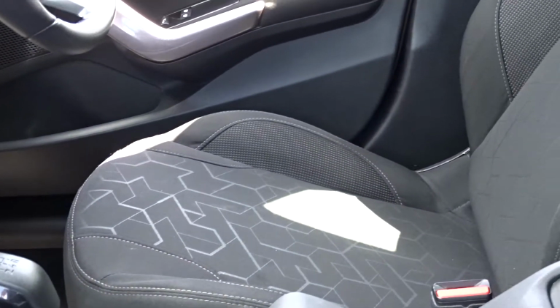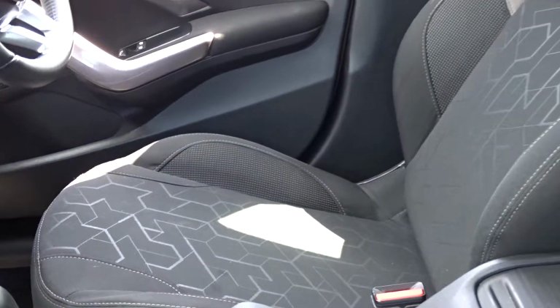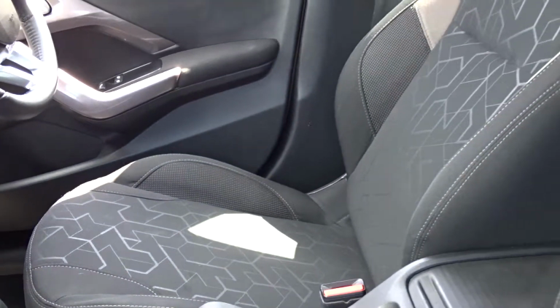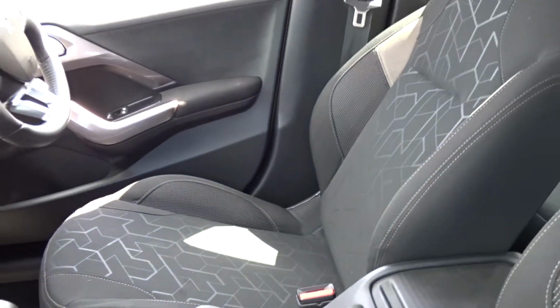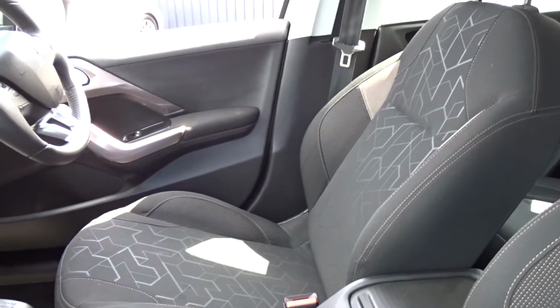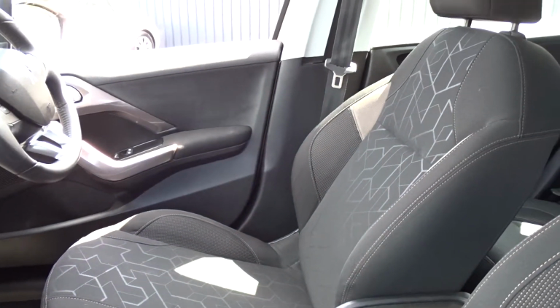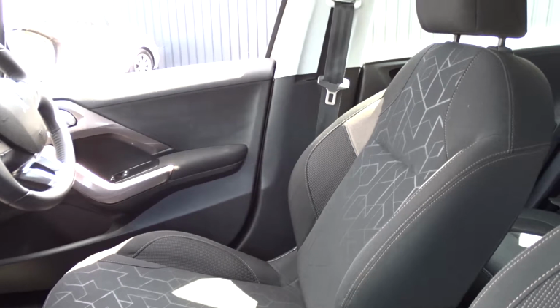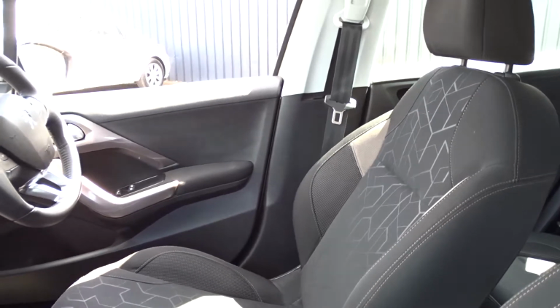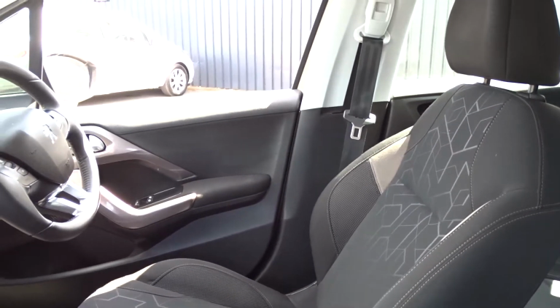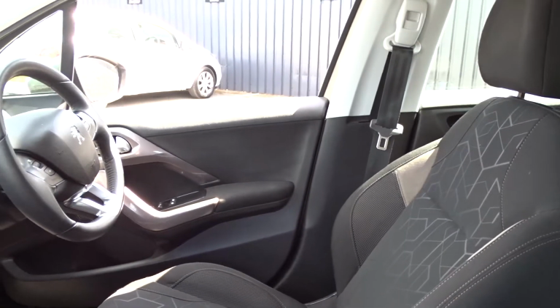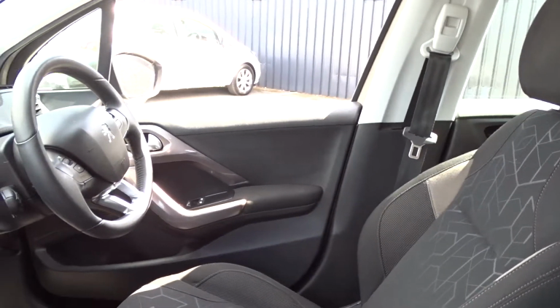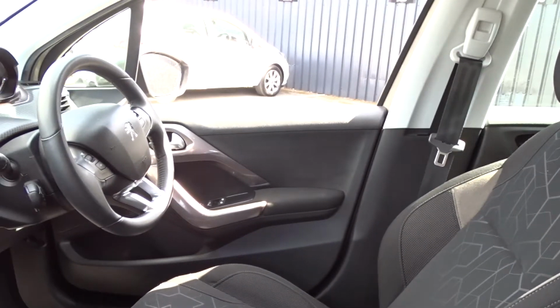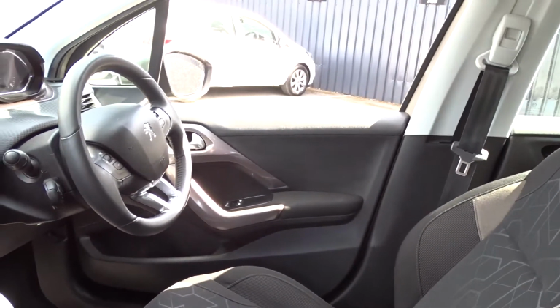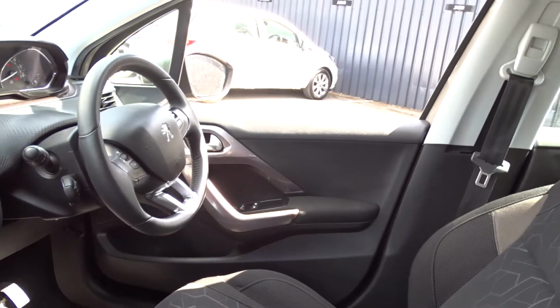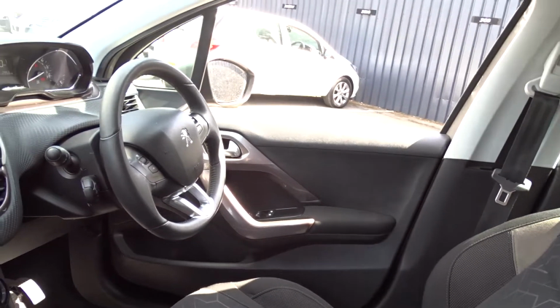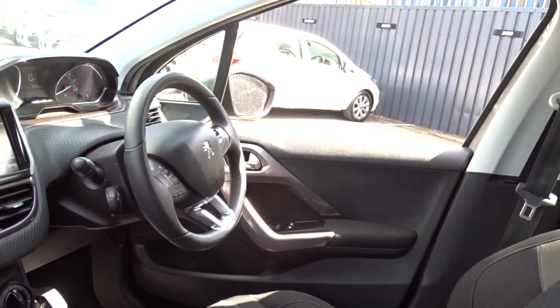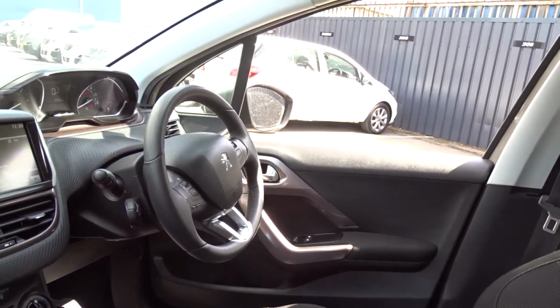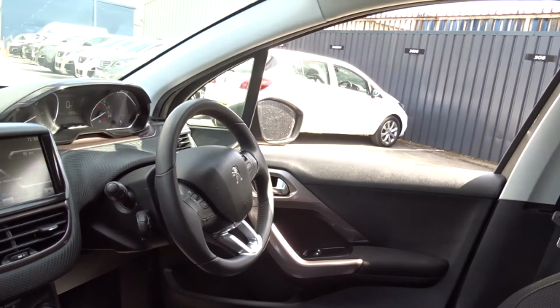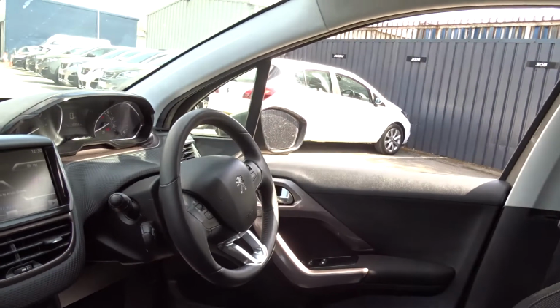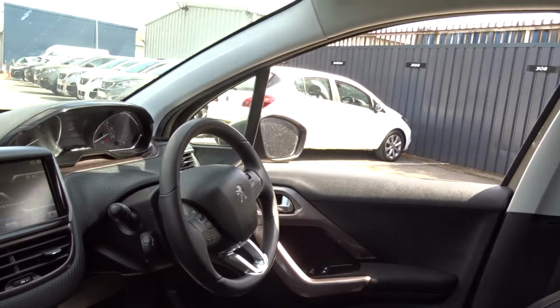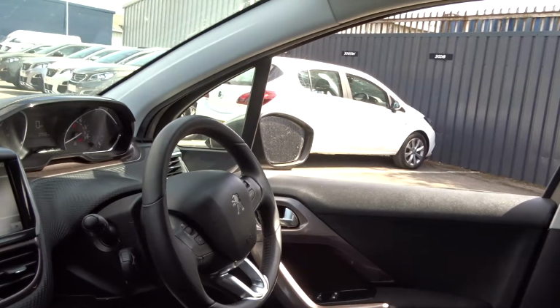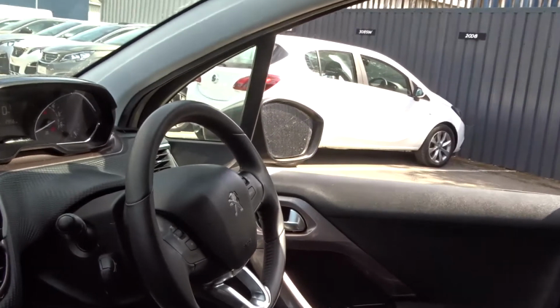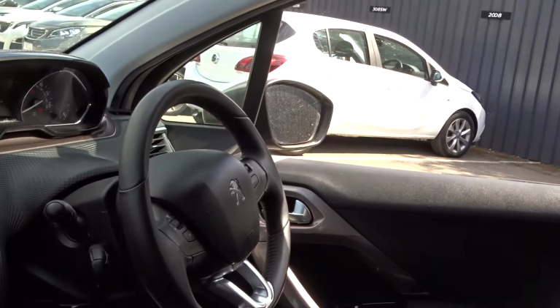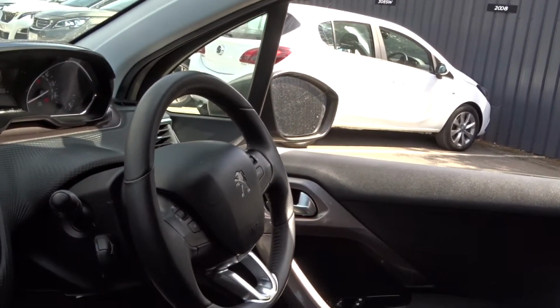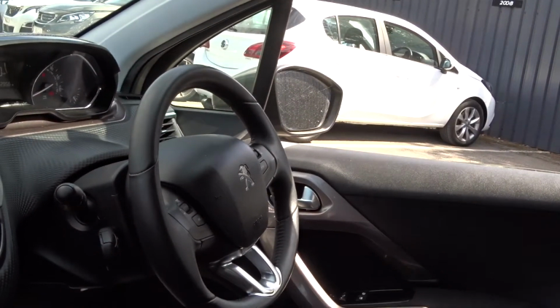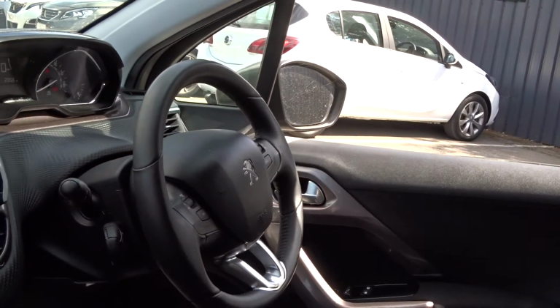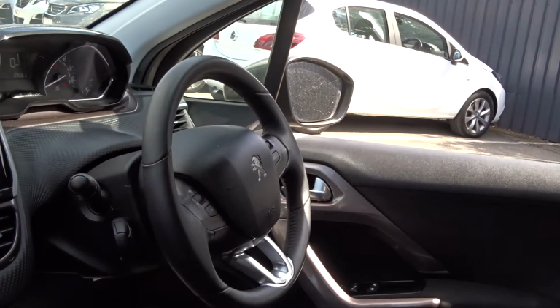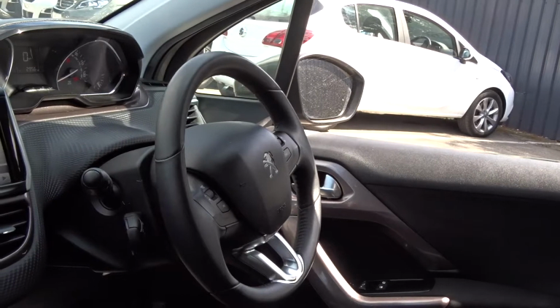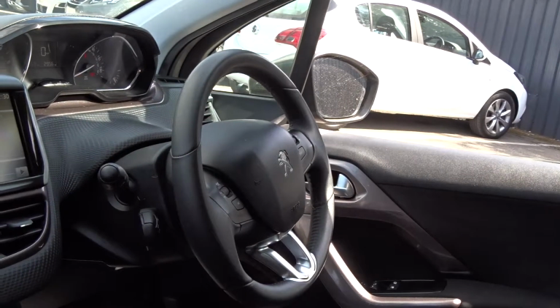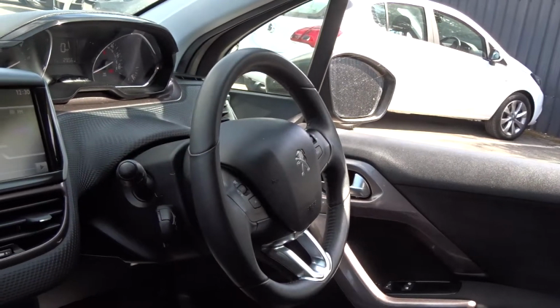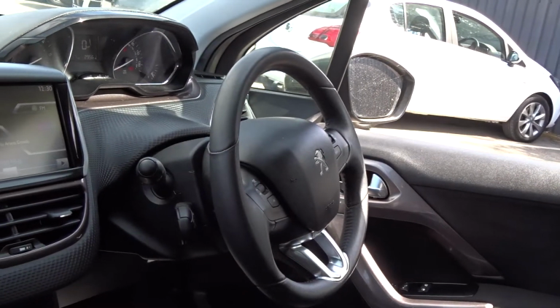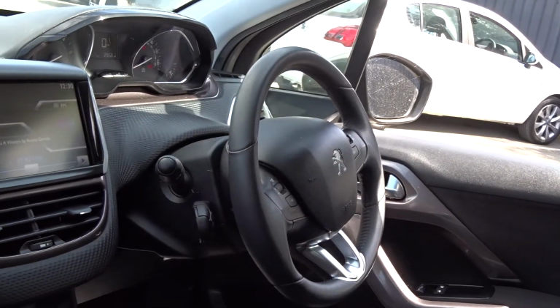Very comfortable seating in the front for both driver and passenger, with the driver's seat also having height adjustment for an additional comfort setting. There's front electric windows, electric operated door mirrors, and a leather multi-function steering wheel with full audio controls and Bluetooth device connectivity. There's also a steering column mounted cruise control.